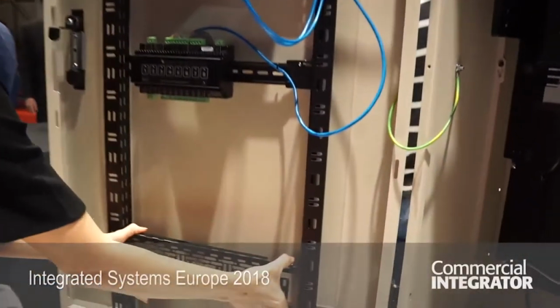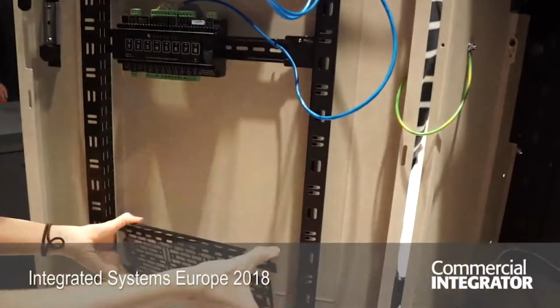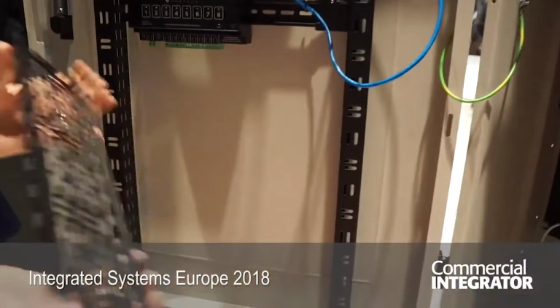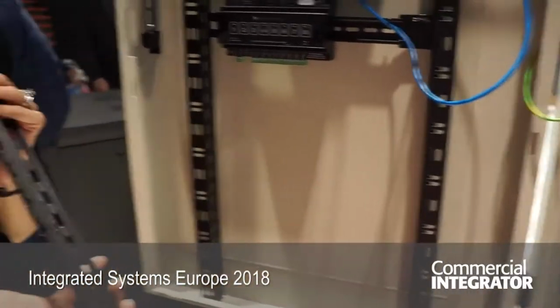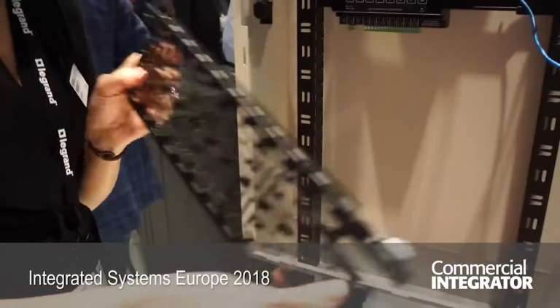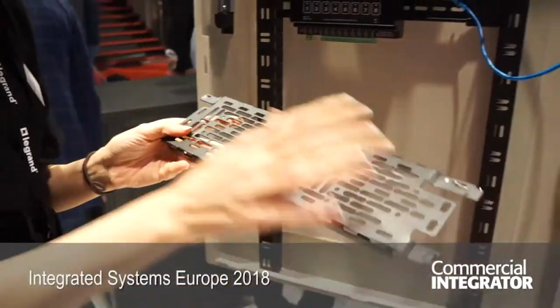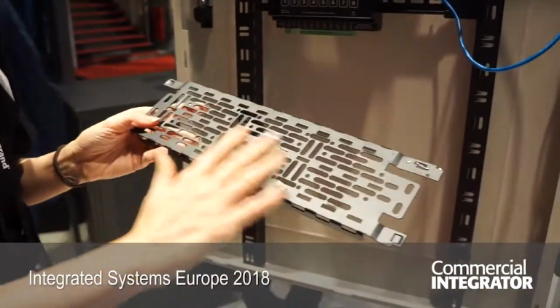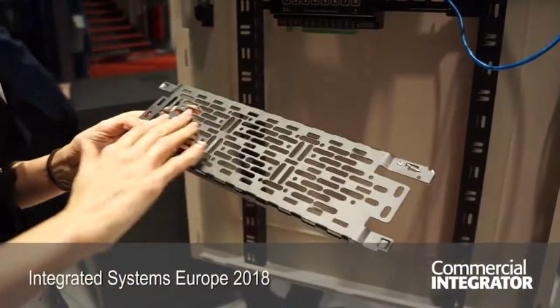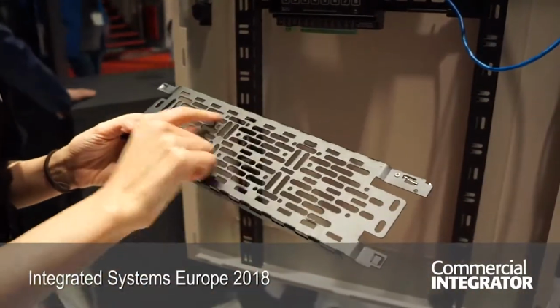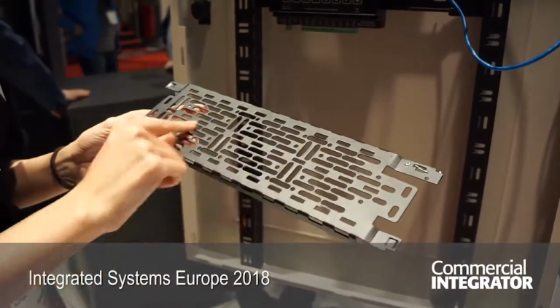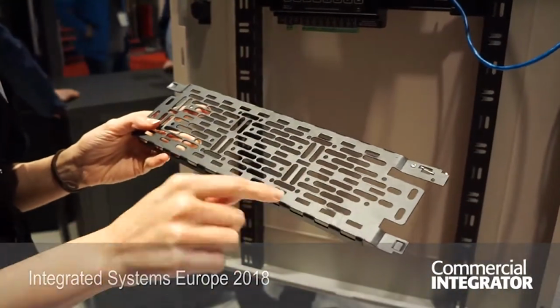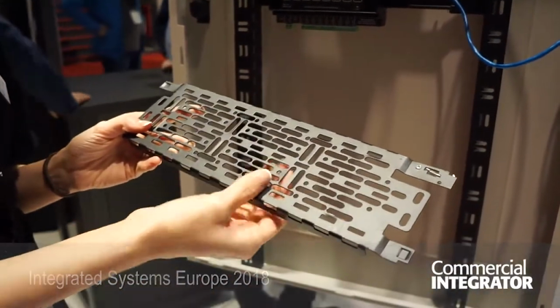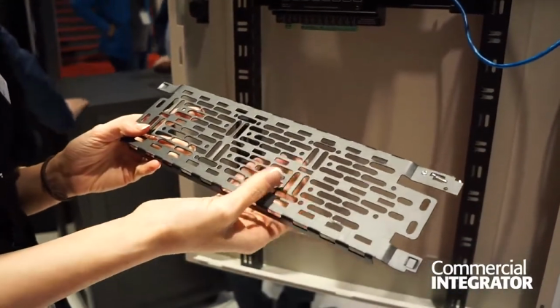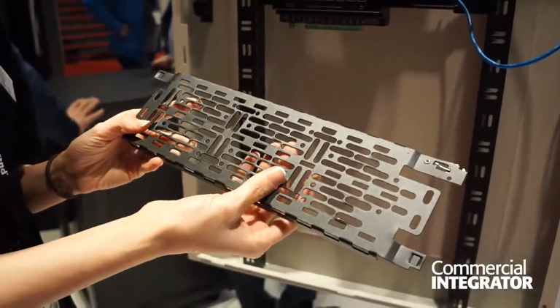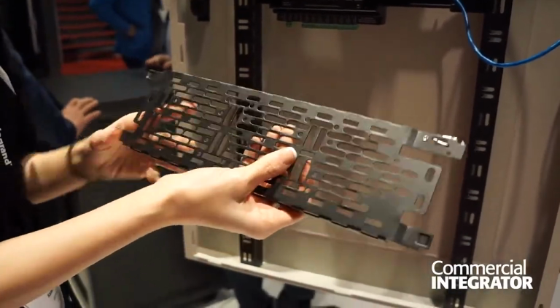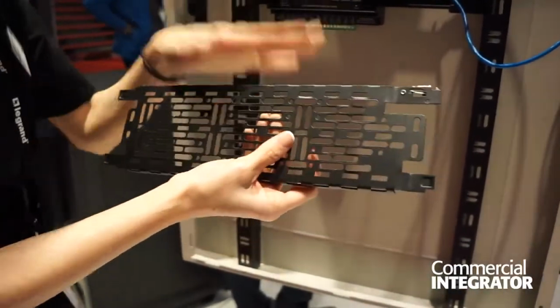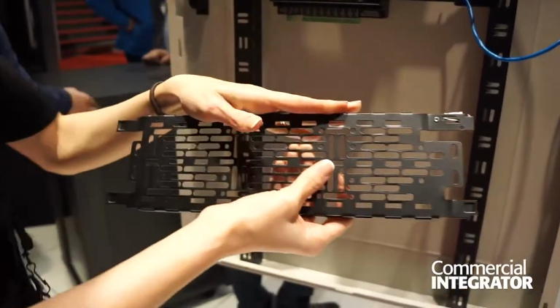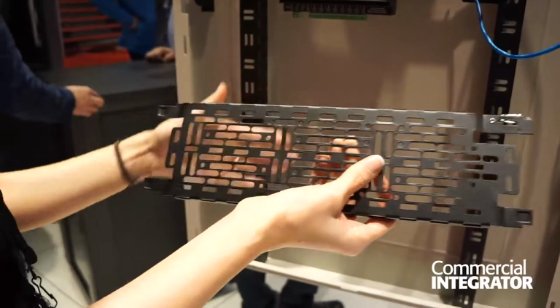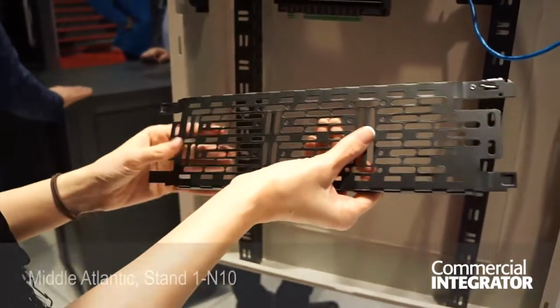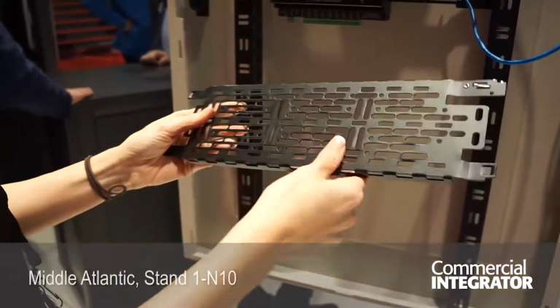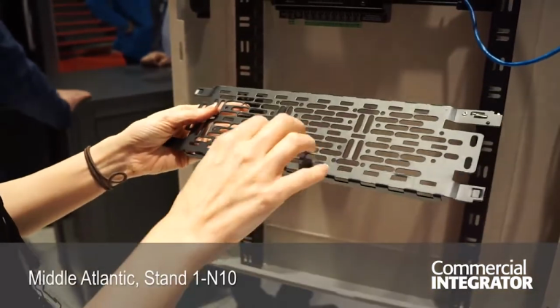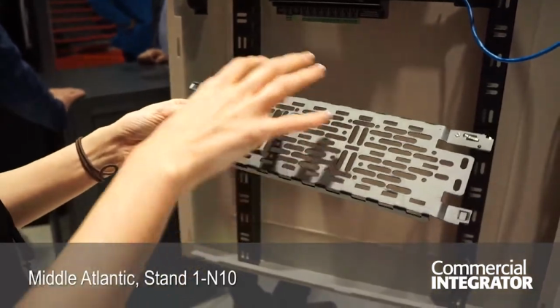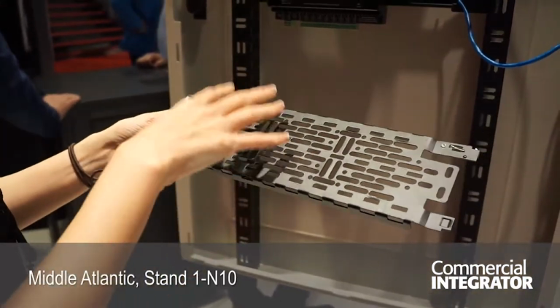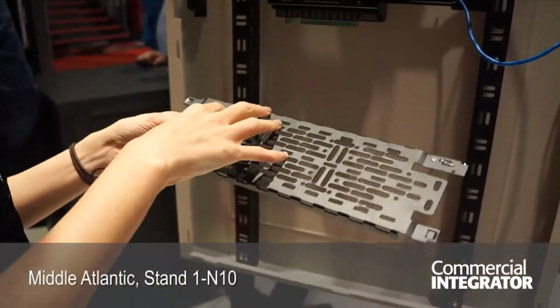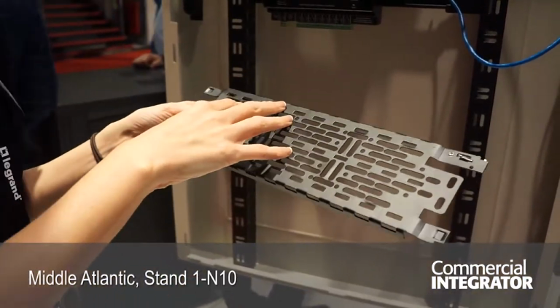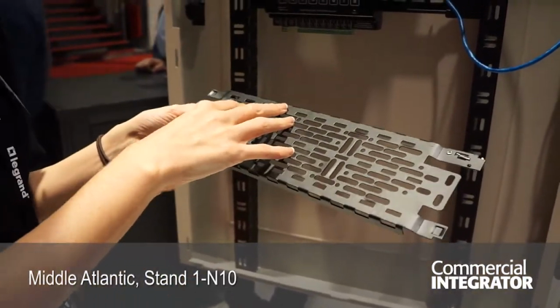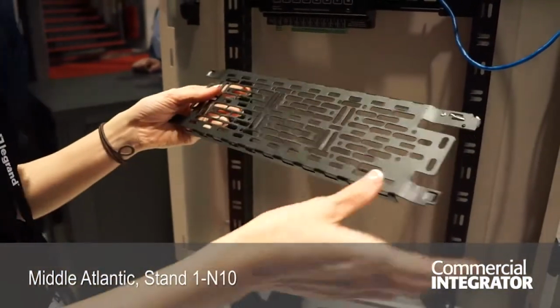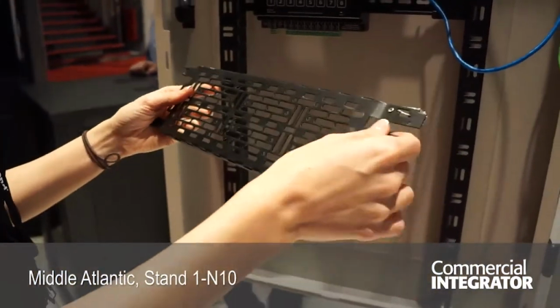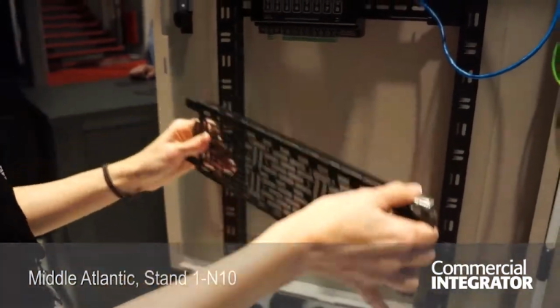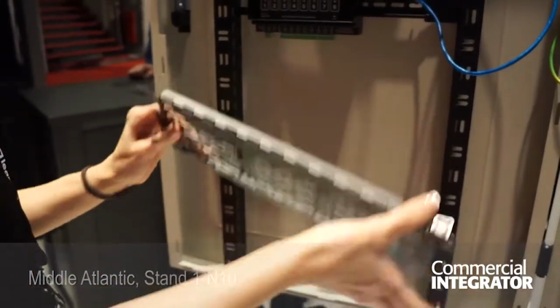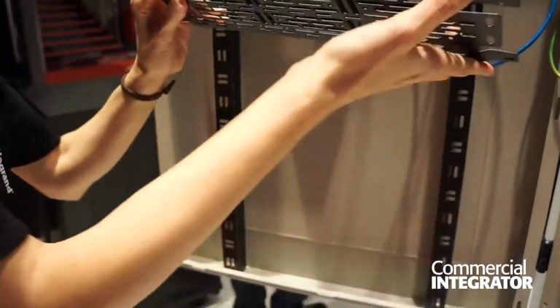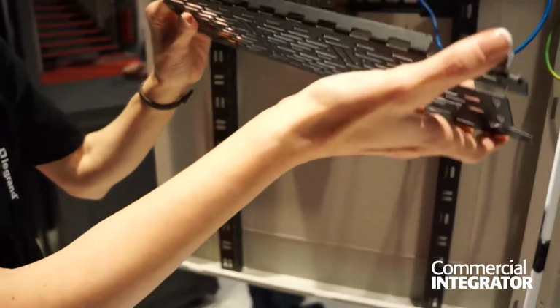So you get the removable plates with our UMS, or Universal Mounting Pattern. Leverlac is patented for us — basically you put small devices on it, and it's tool-free, so you can easily put them in and out.